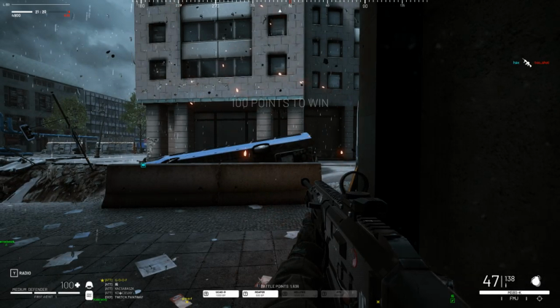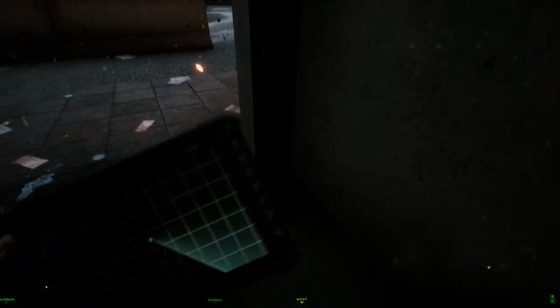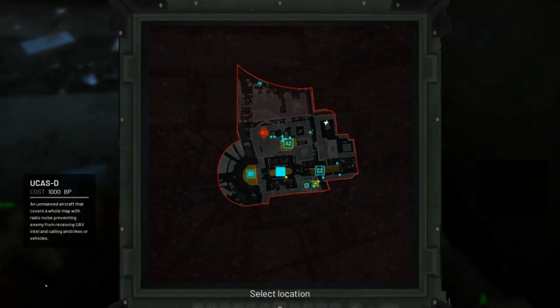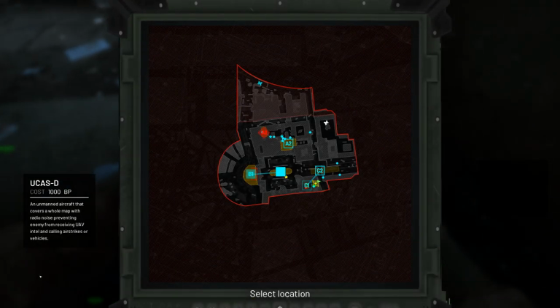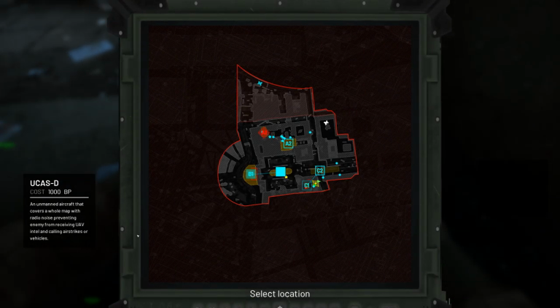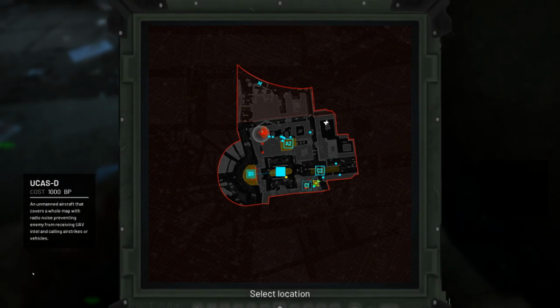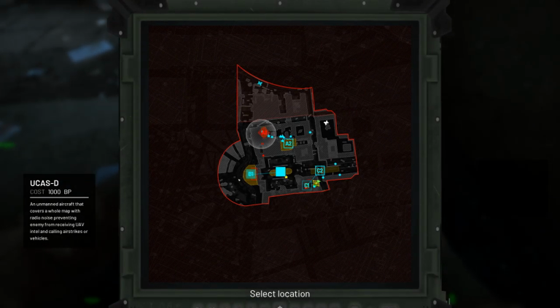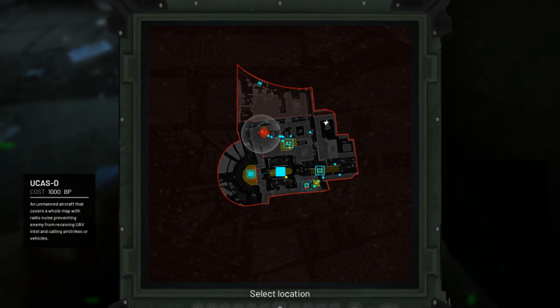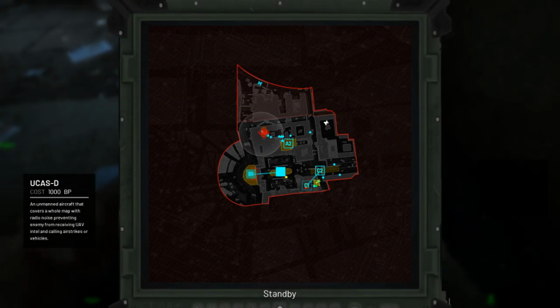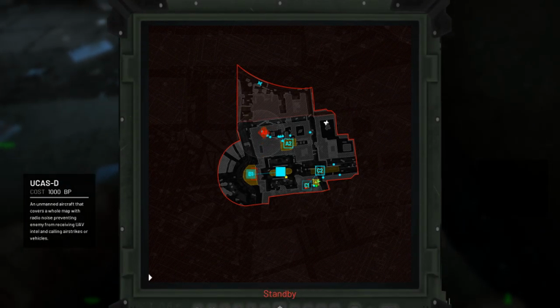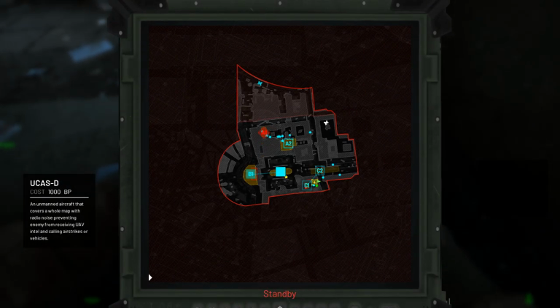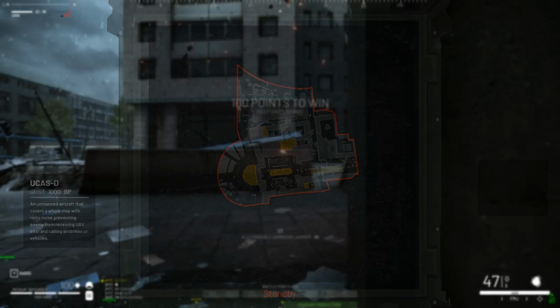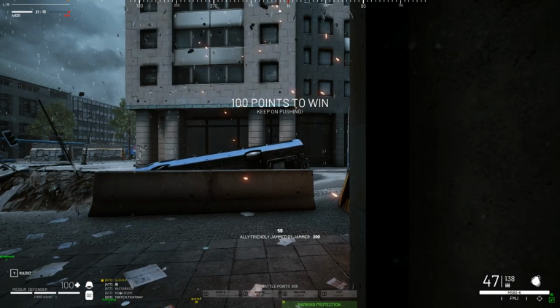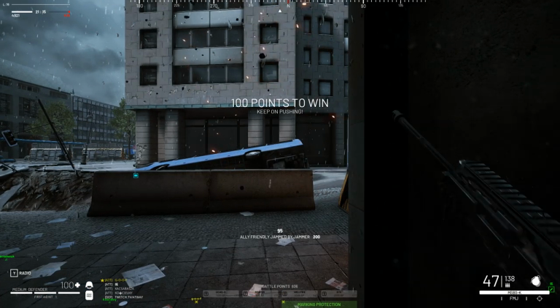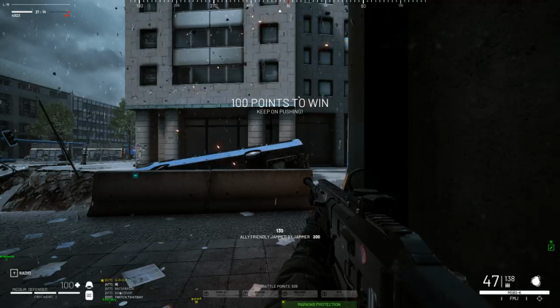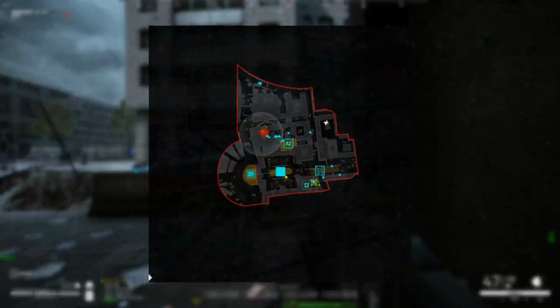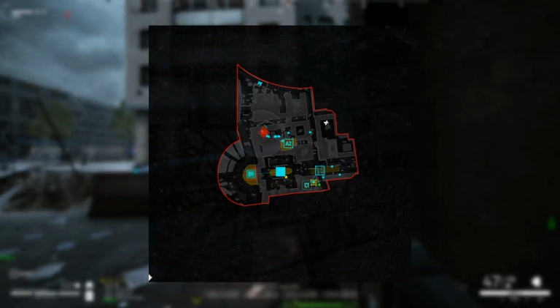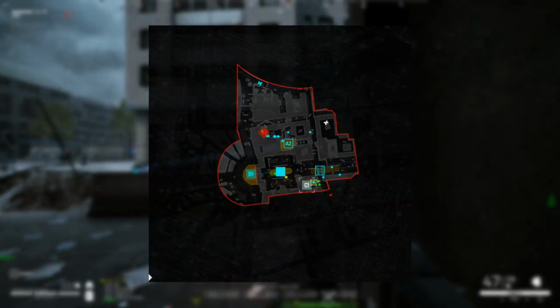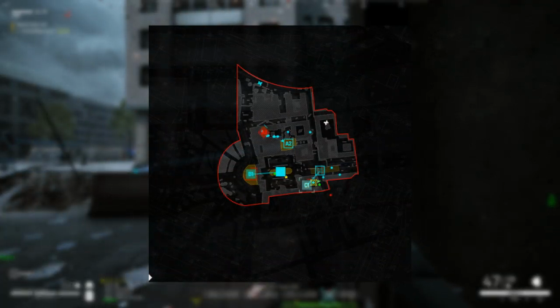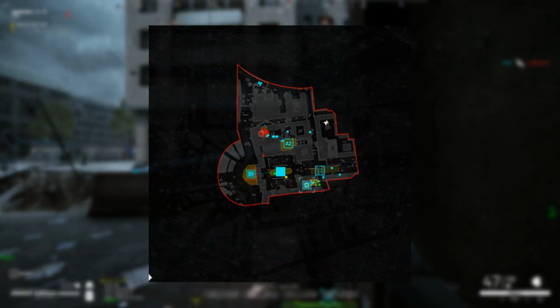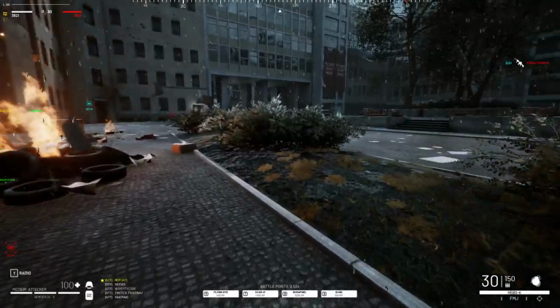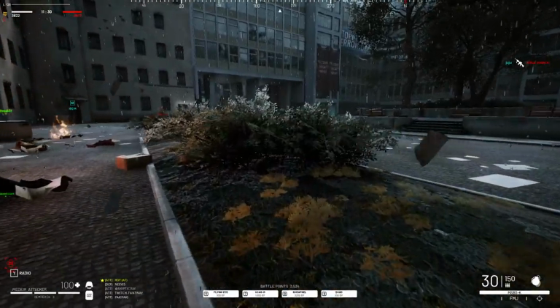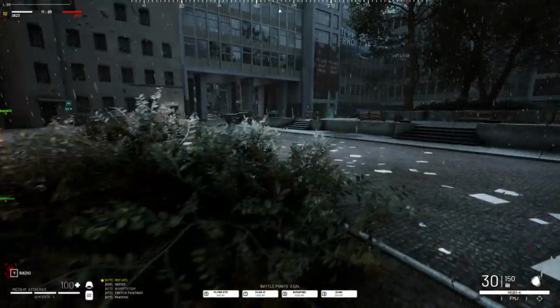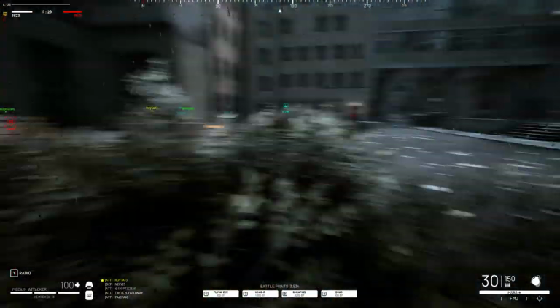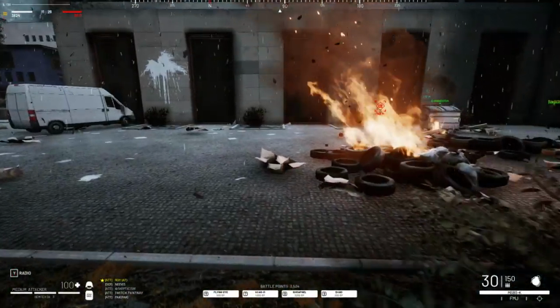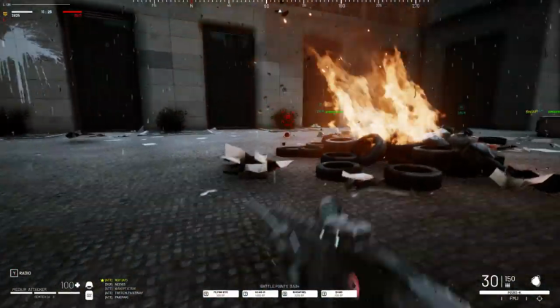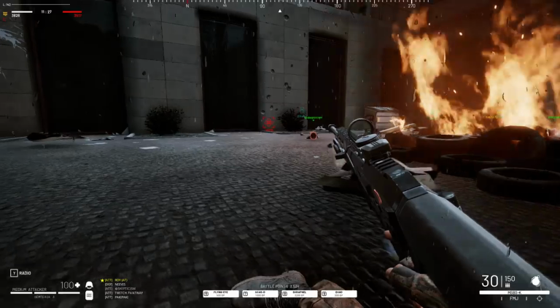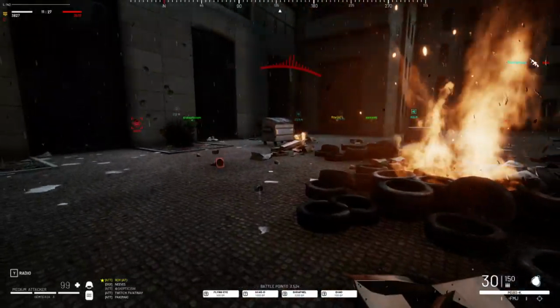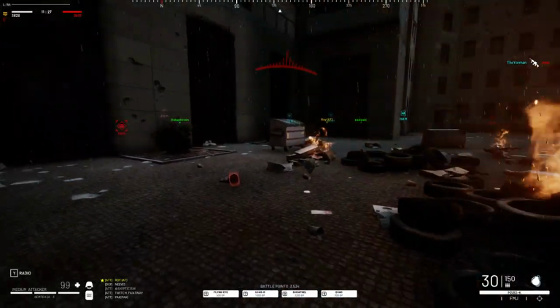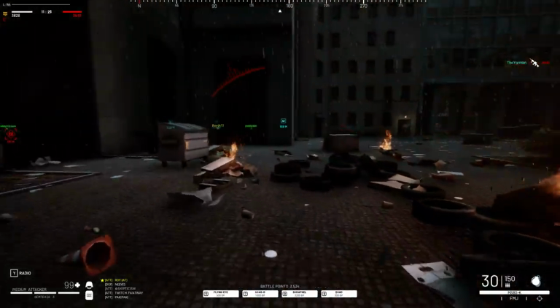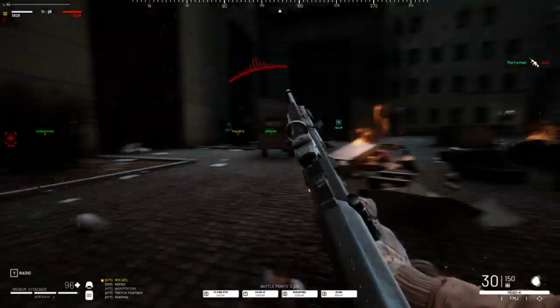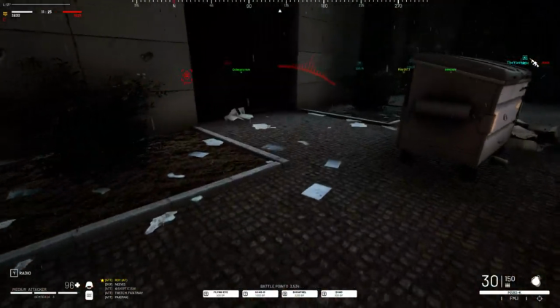ASD jams the signal on the whole map at once, but for a short time, and its cooldown is quite long. It can be useful only in very specific cases — for example, to disable all enemy raiders or remote control vehicles.